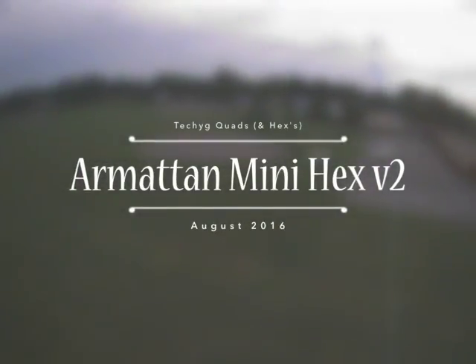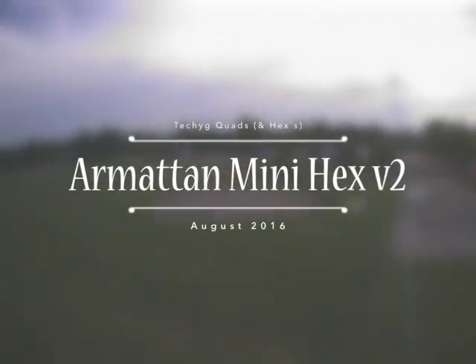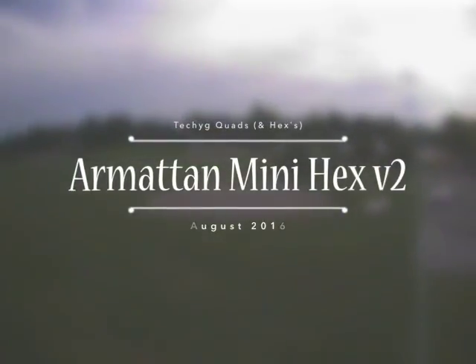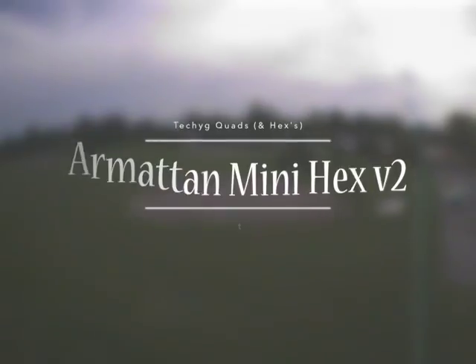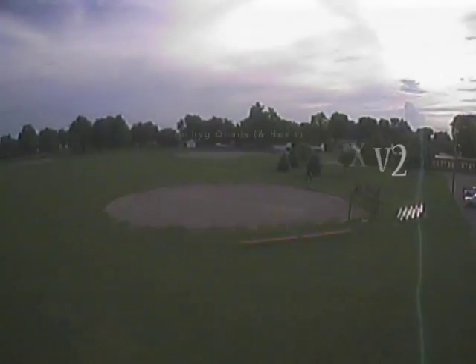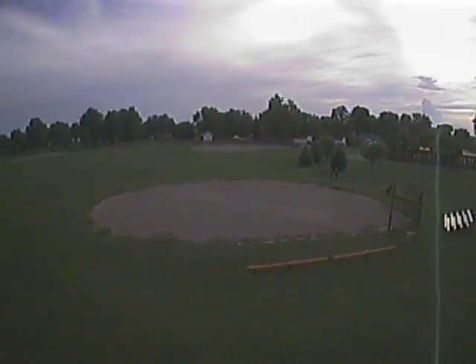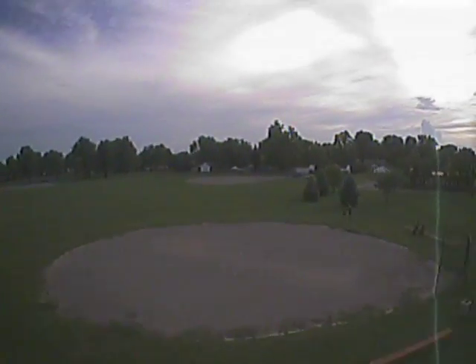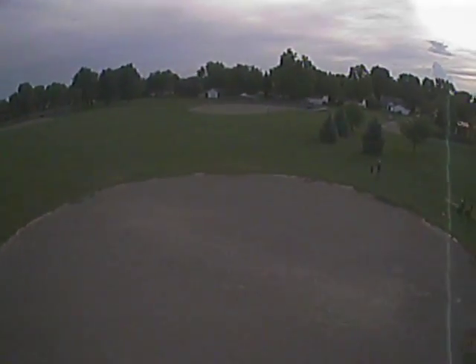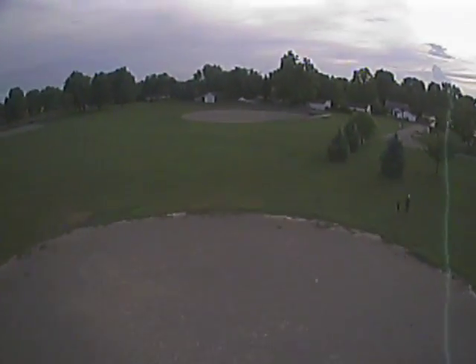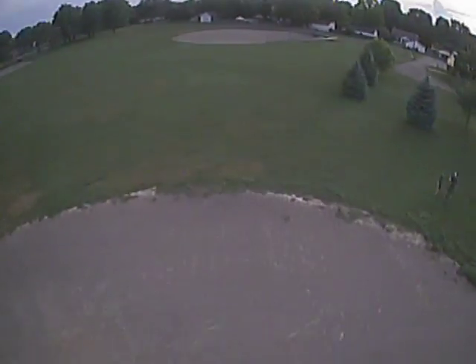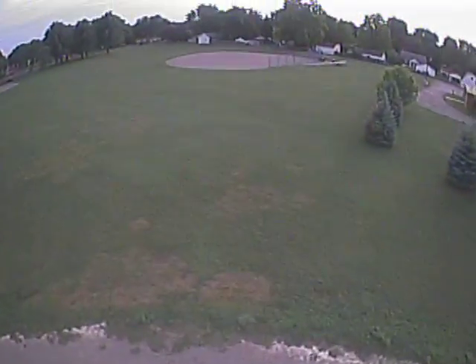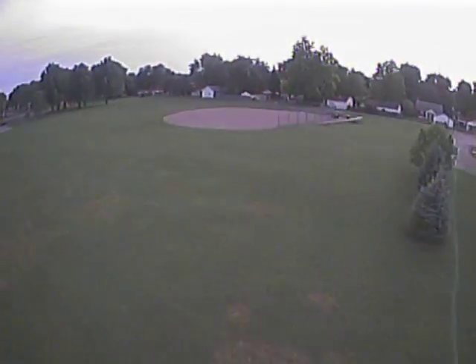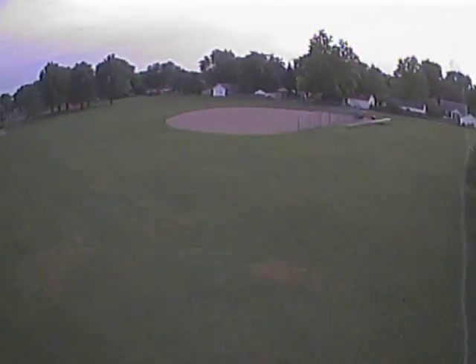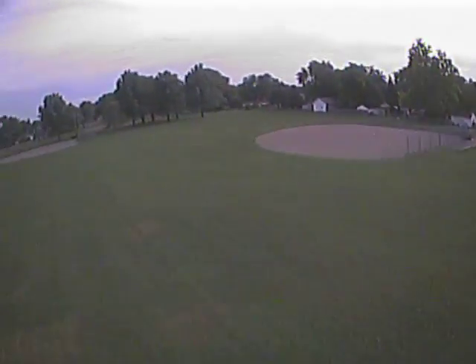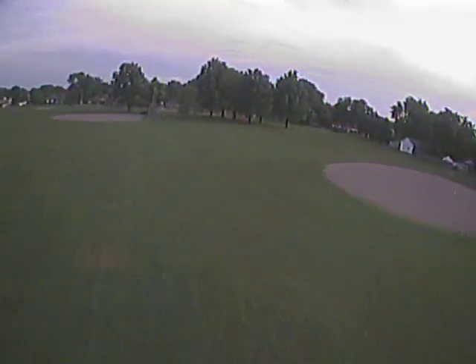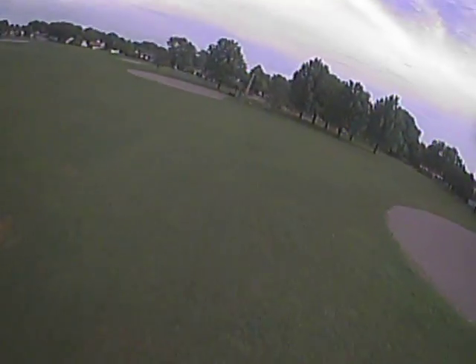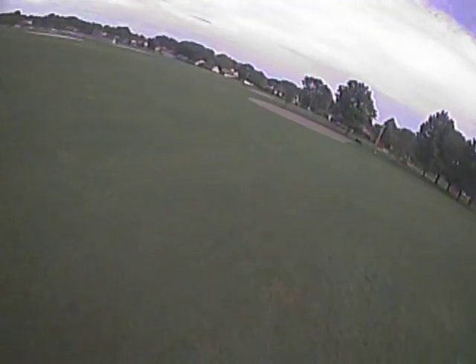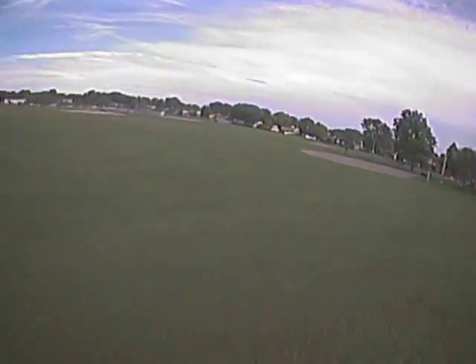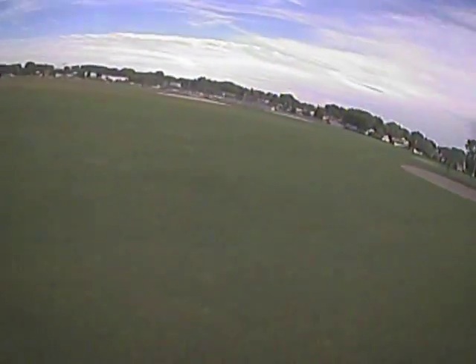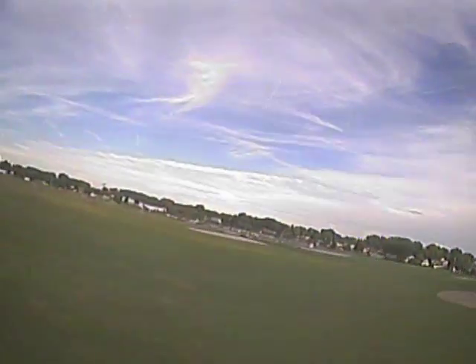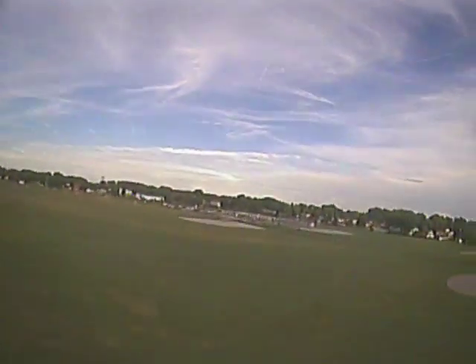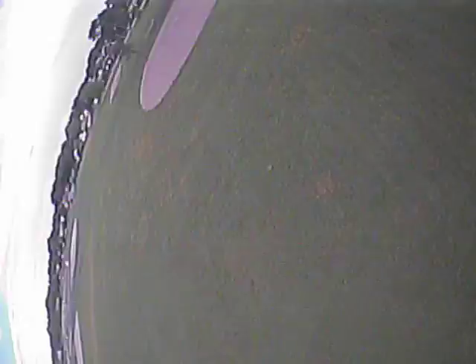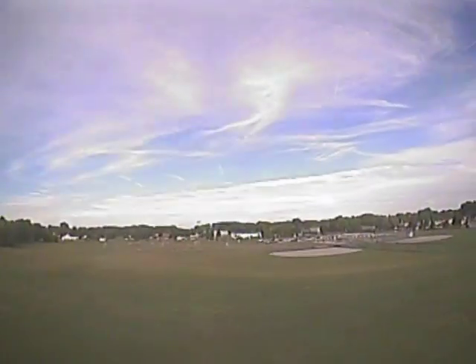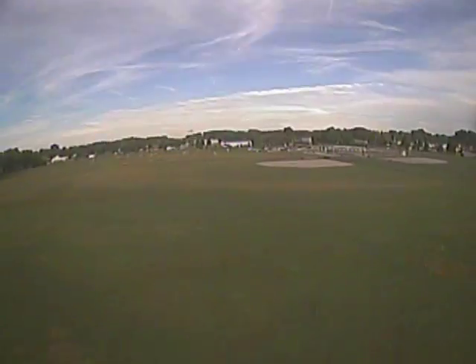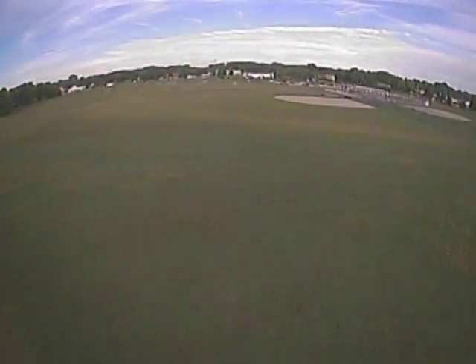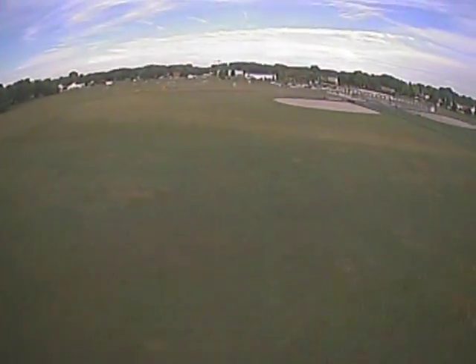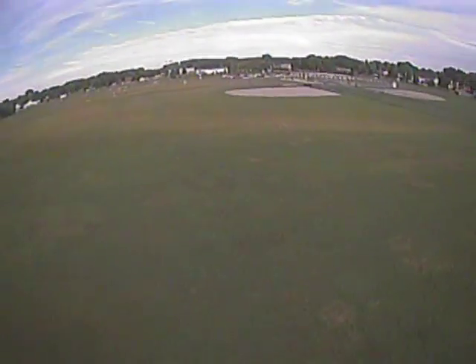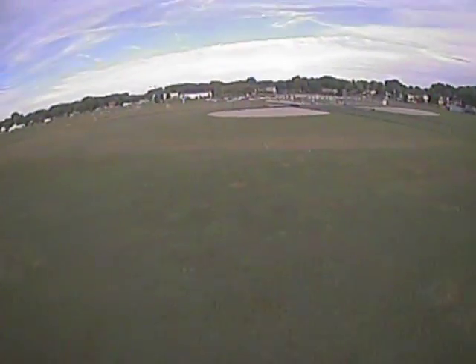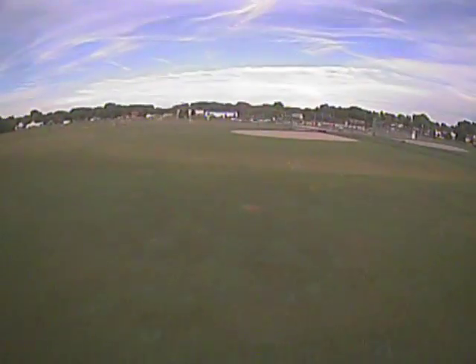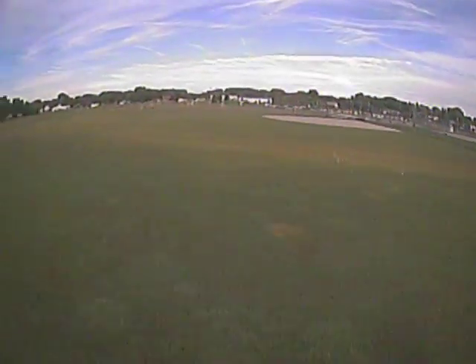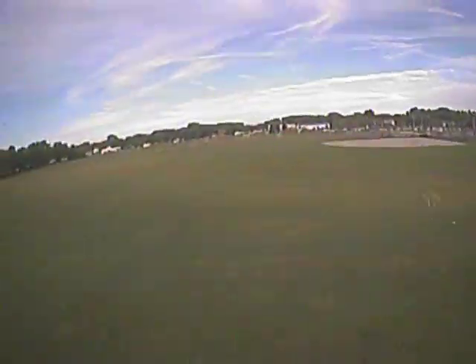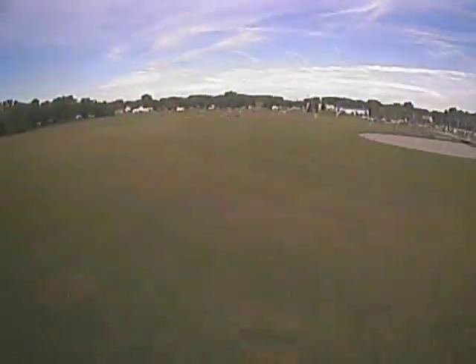This was the very first maiden flight and as you can see there's quite a bit of jello in the camera. I really wasn't expecting that and I really wasn't sure what the issue was until I did a little bit of inspection of the camera.